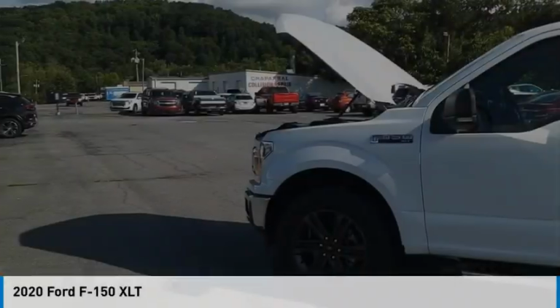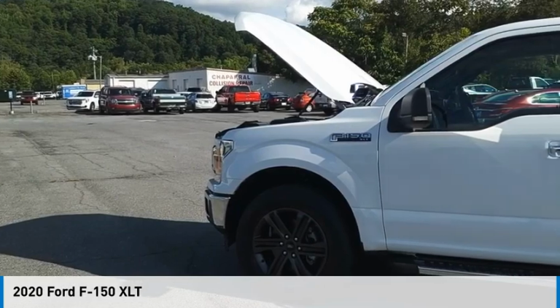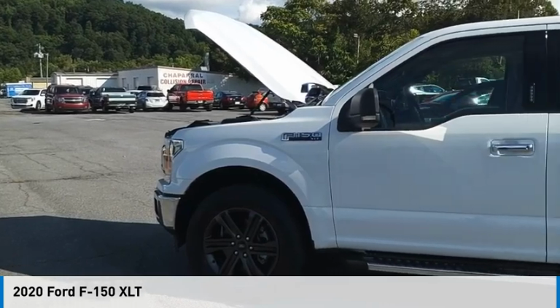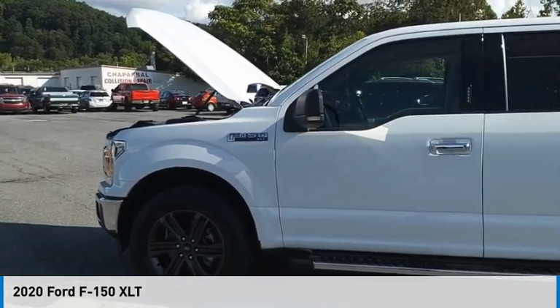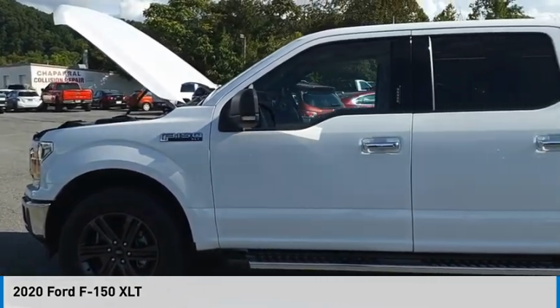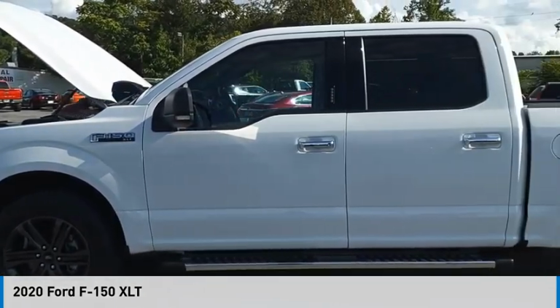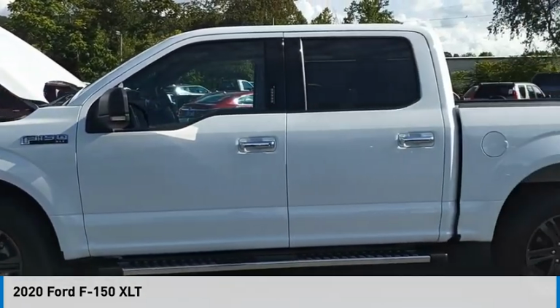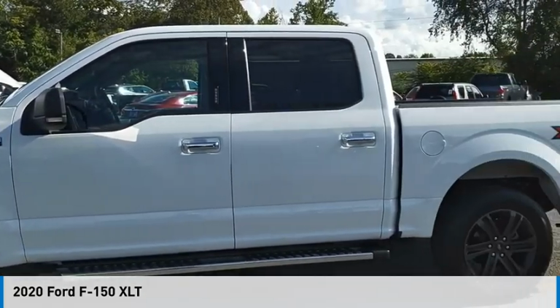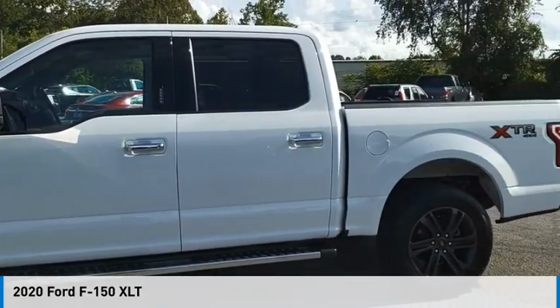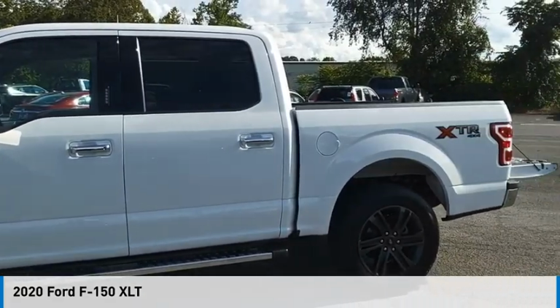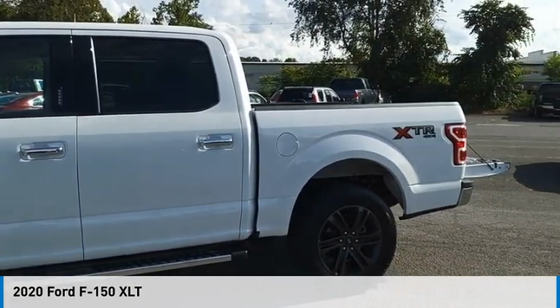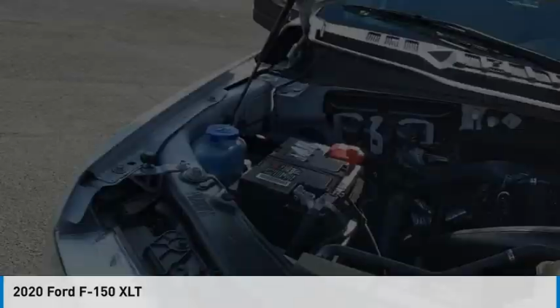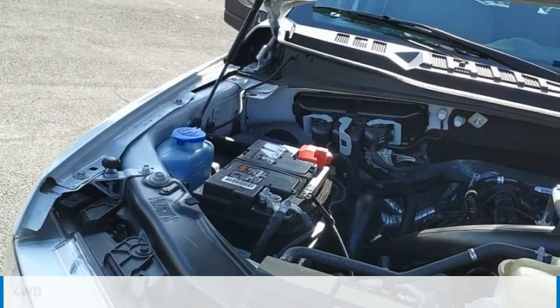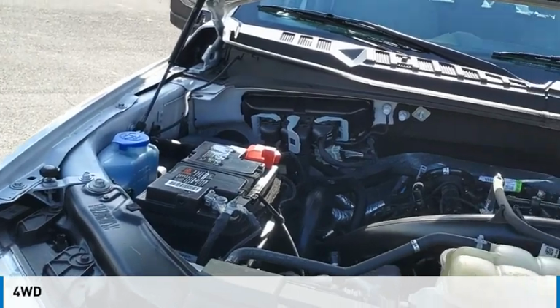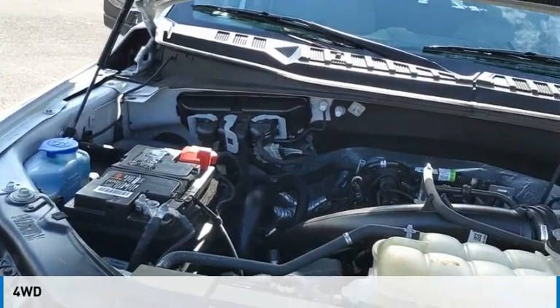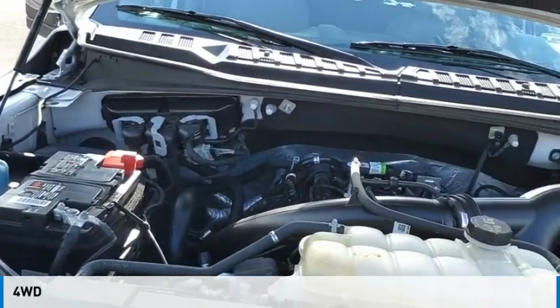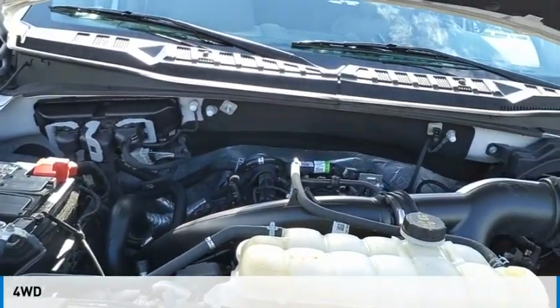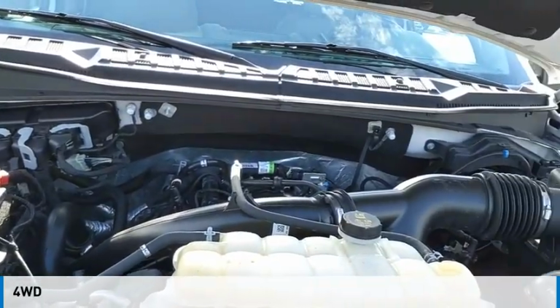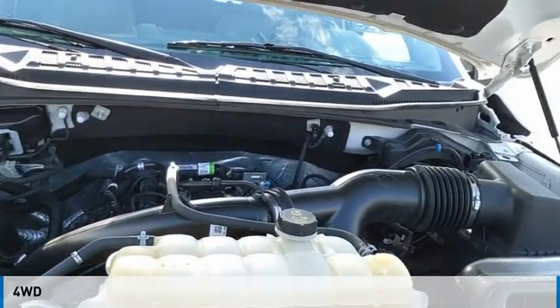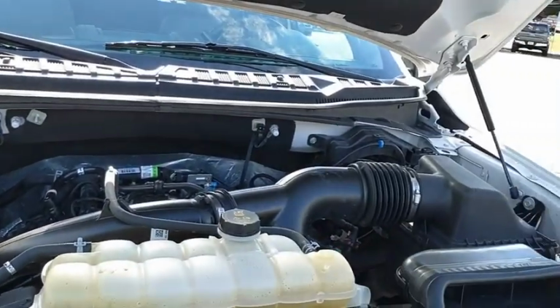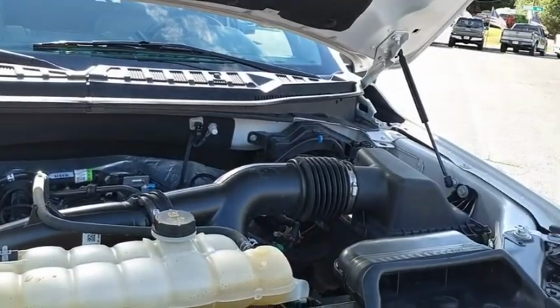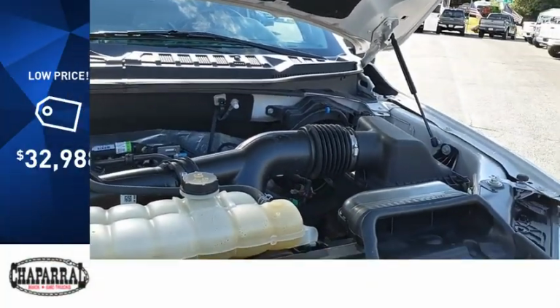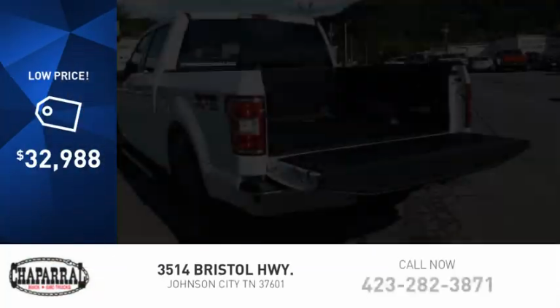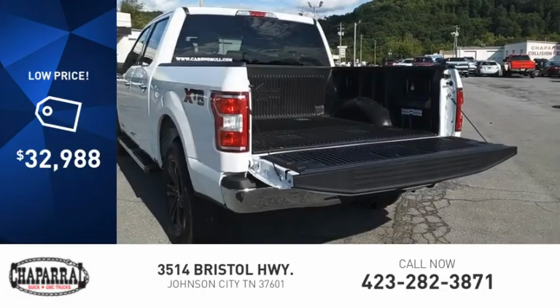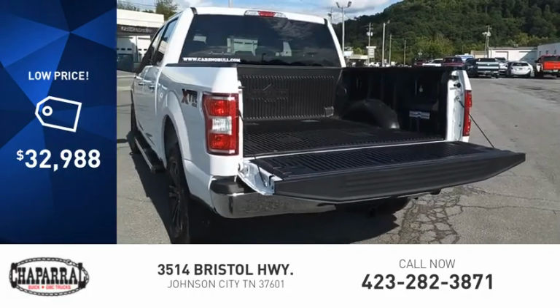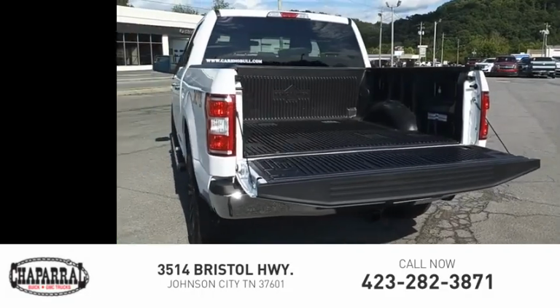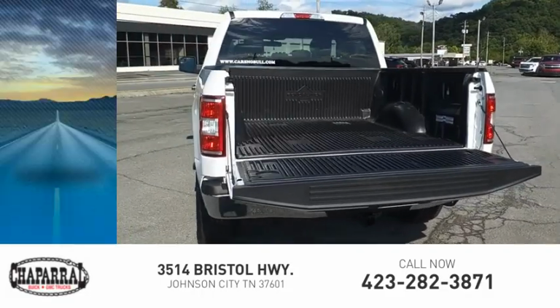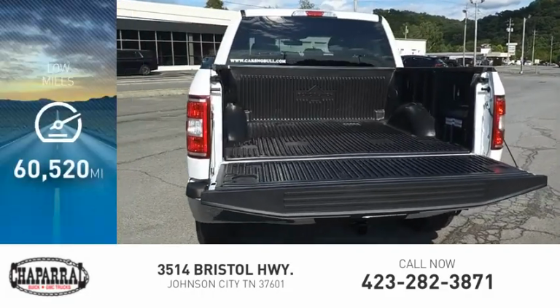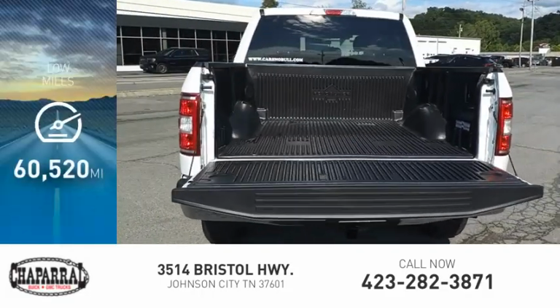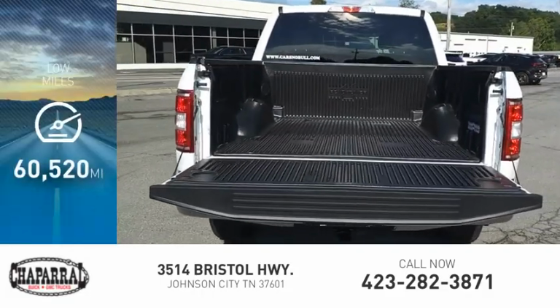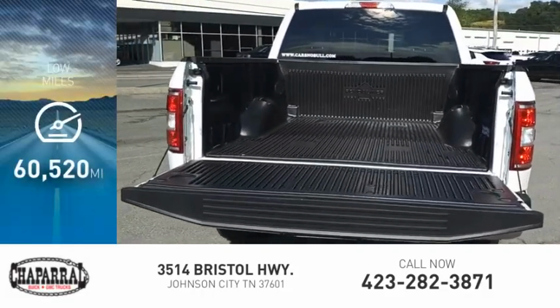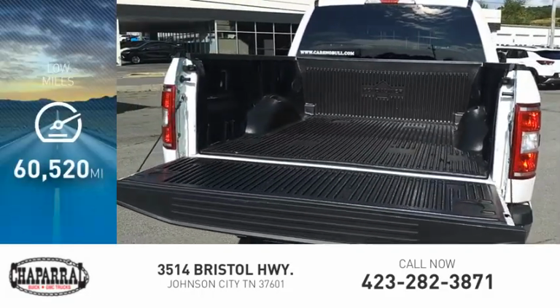Take a ride in the 2020 F-150. This vehicle is powered by a four-wheel drive, 2.7 liter engine and is priced below $35,000. This vehicle has less than 65,000 miles.